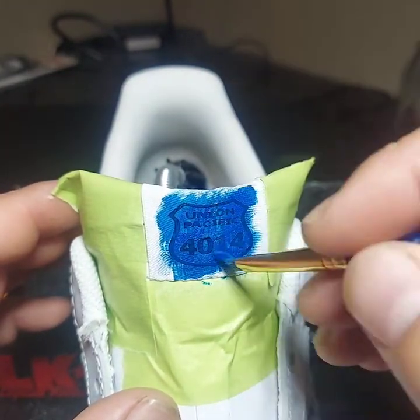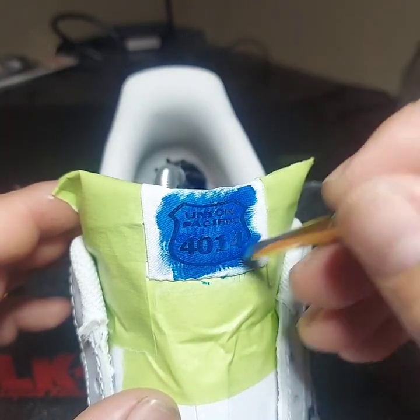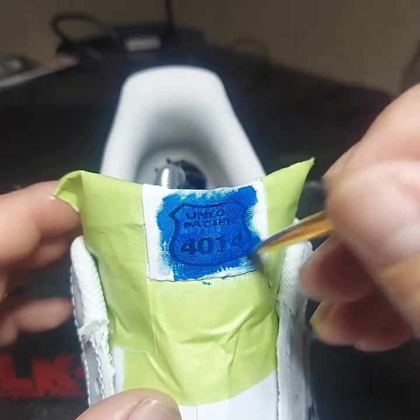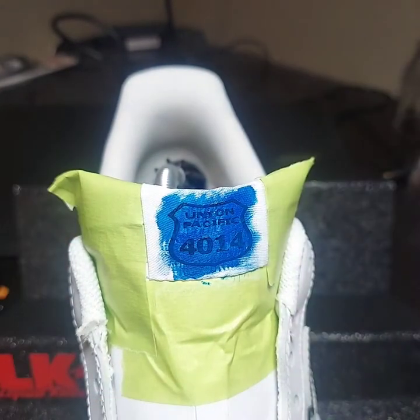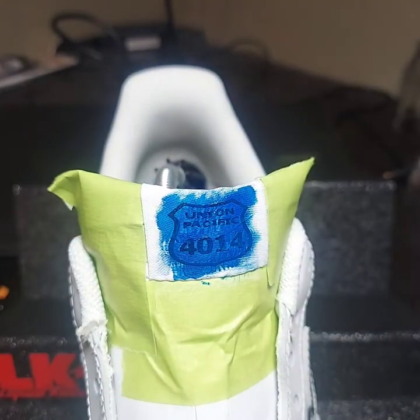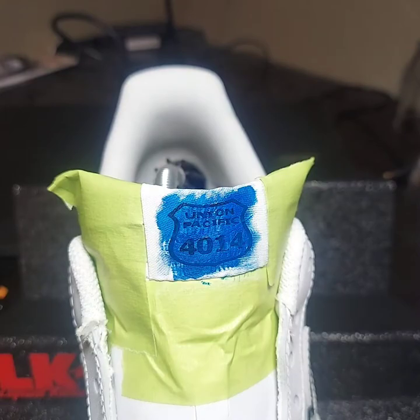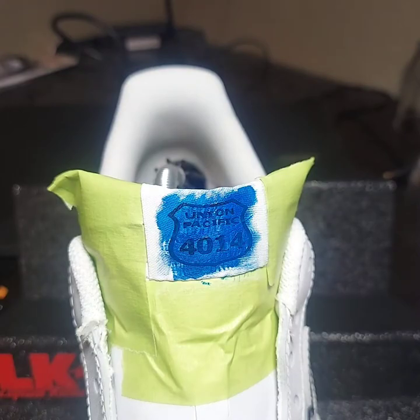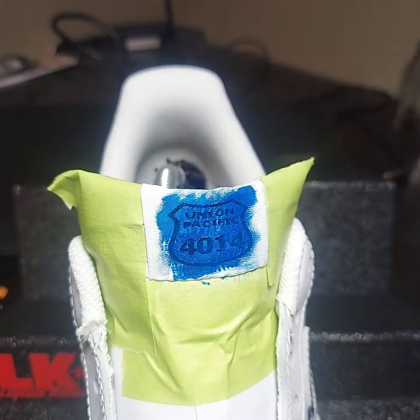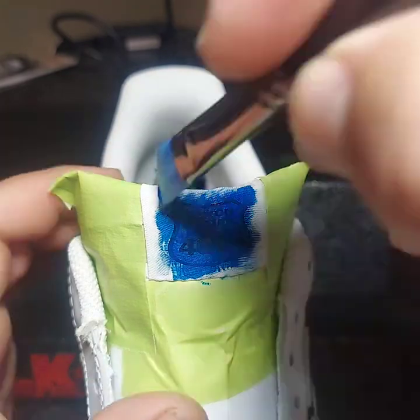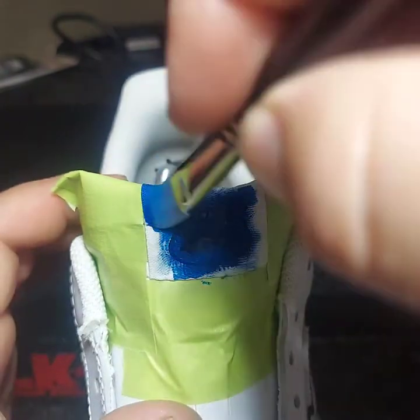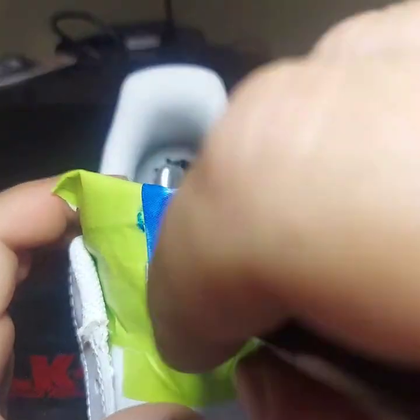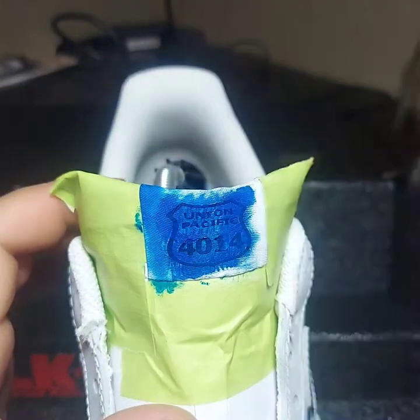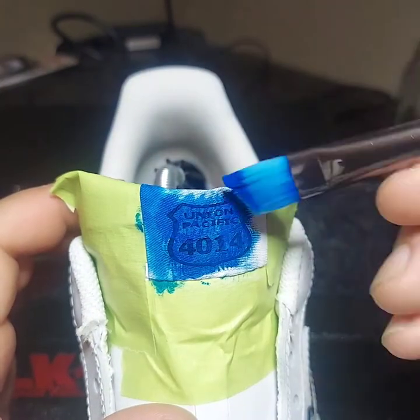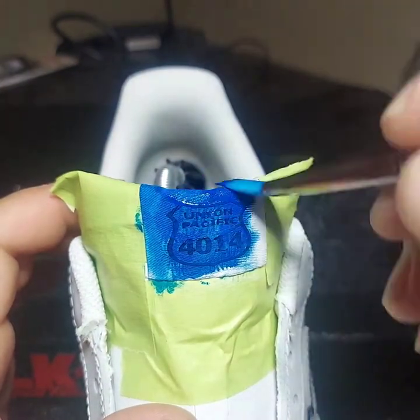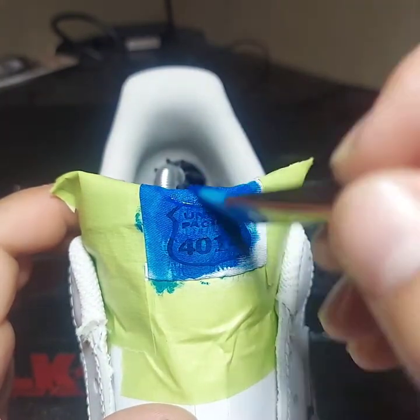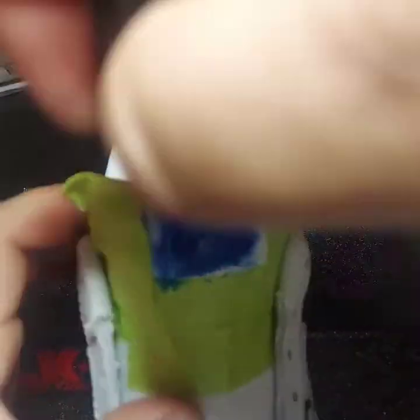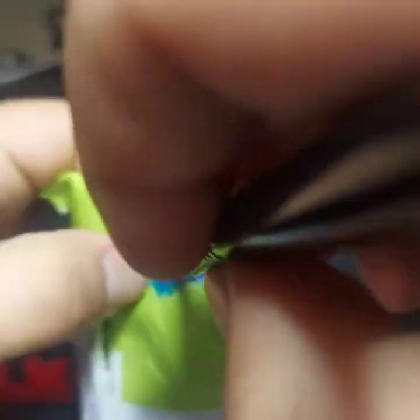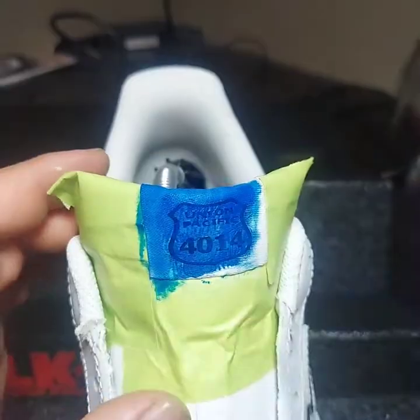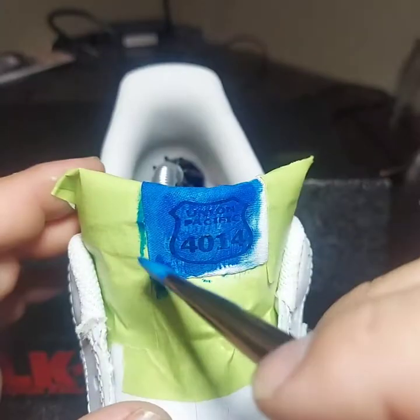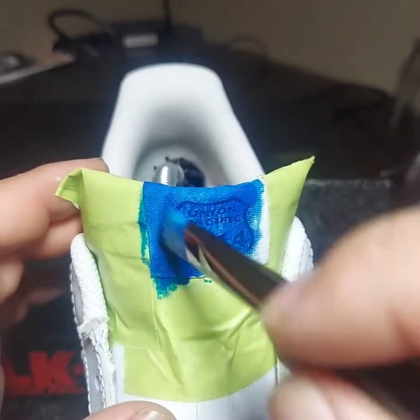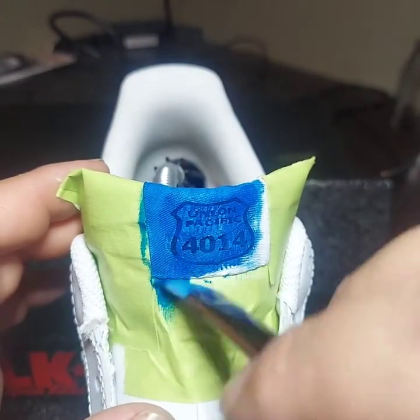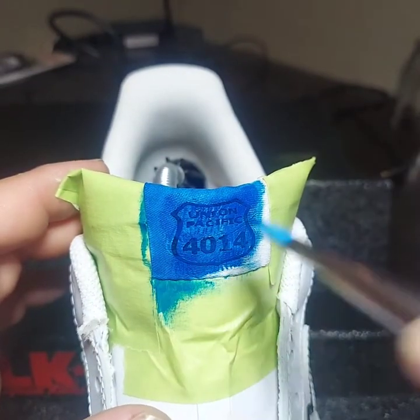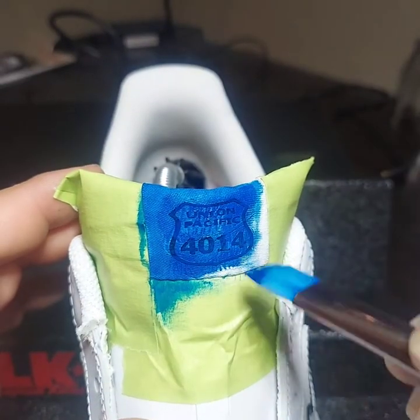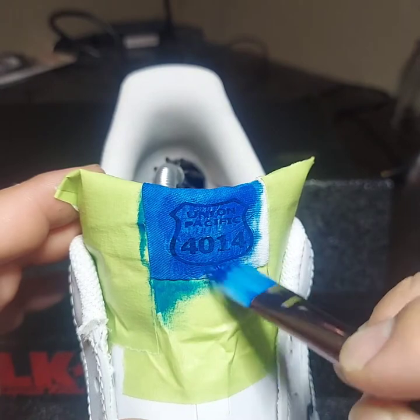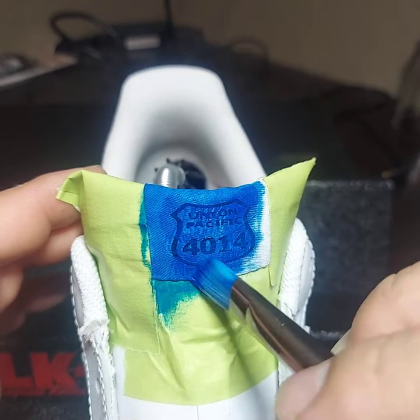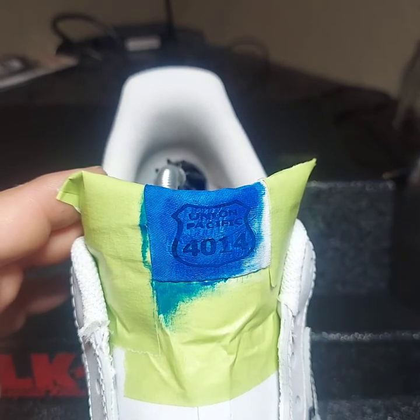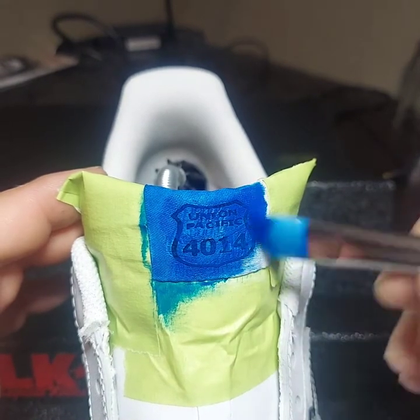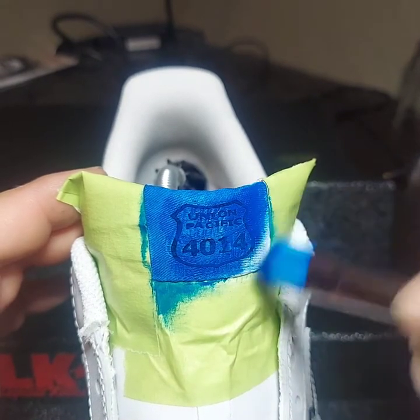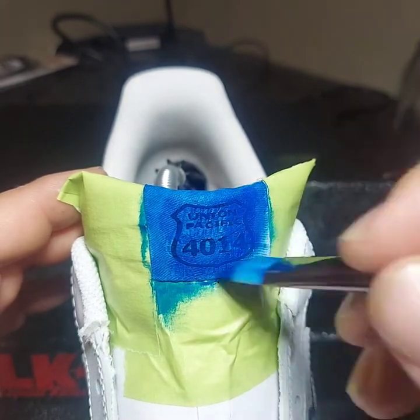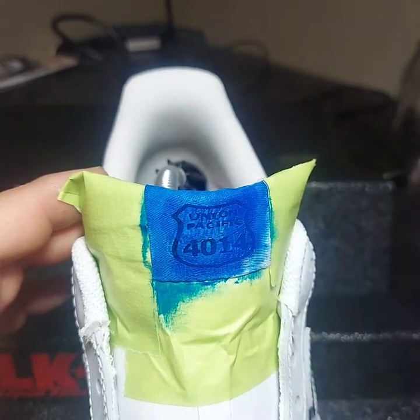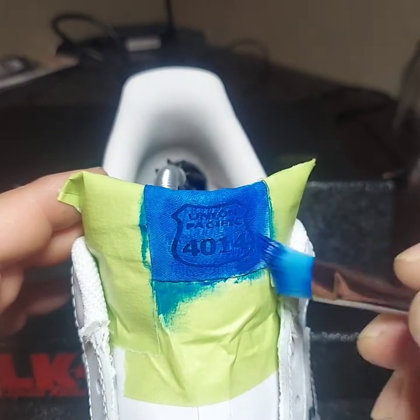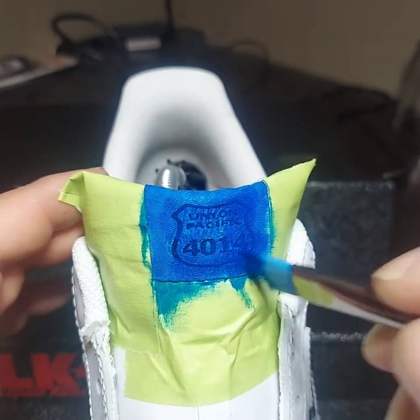On something like this, the thinner you apply the paint, the more crisp your letters are going to come out — because the paint won't bleed through nearly as much.